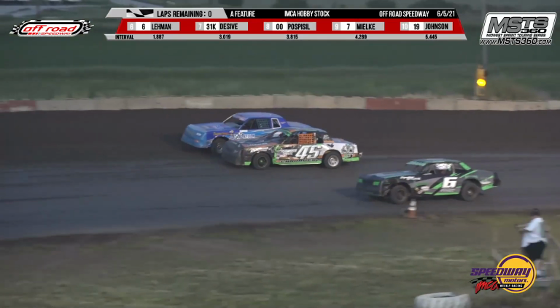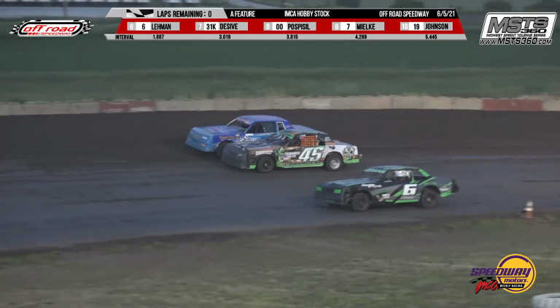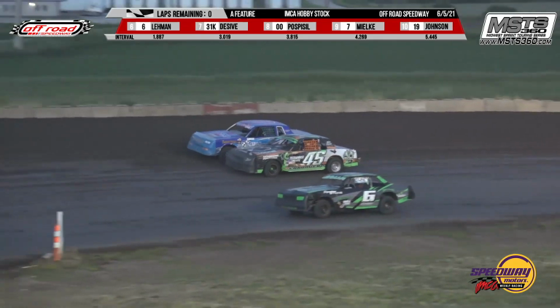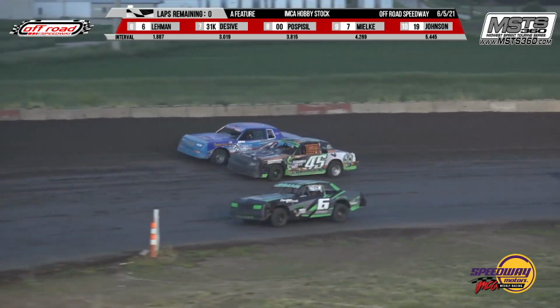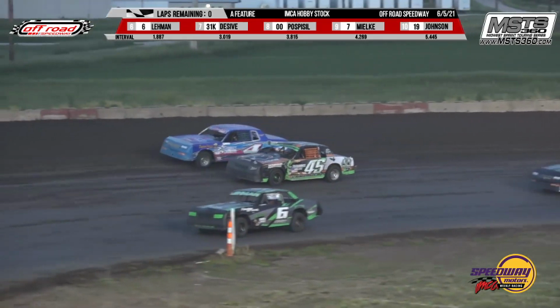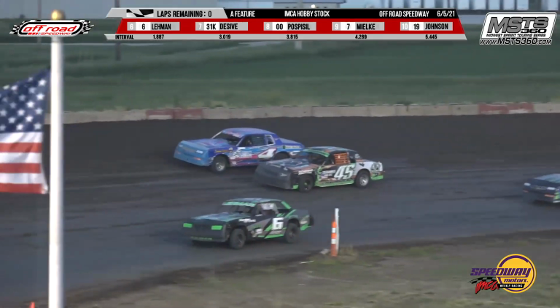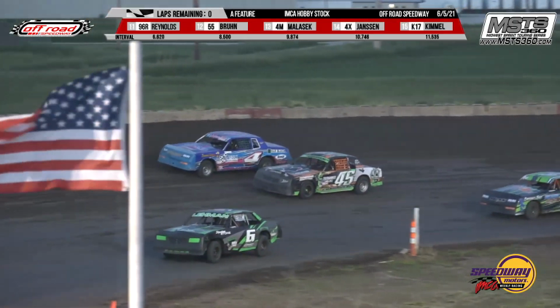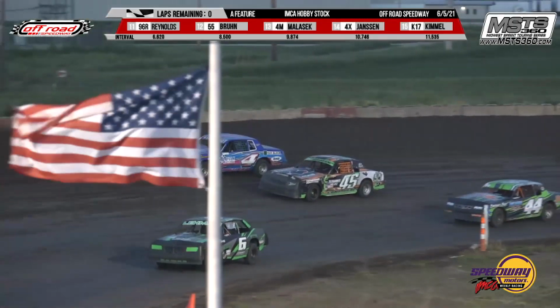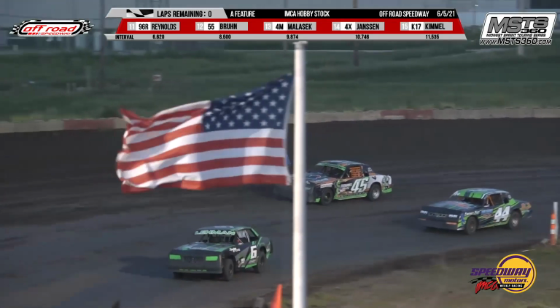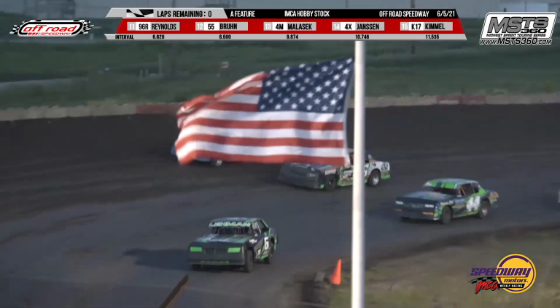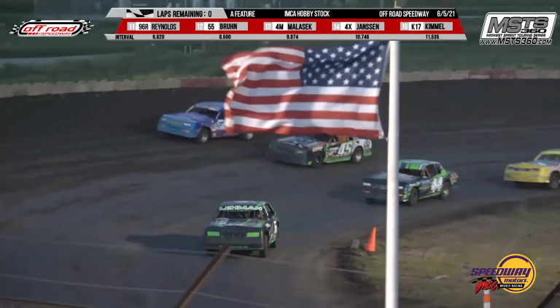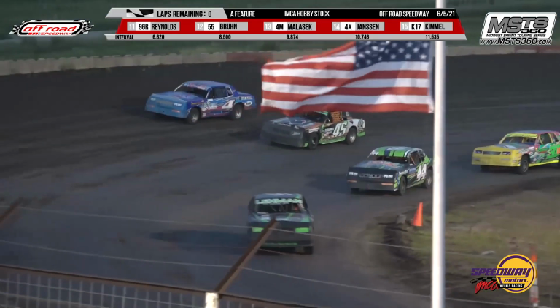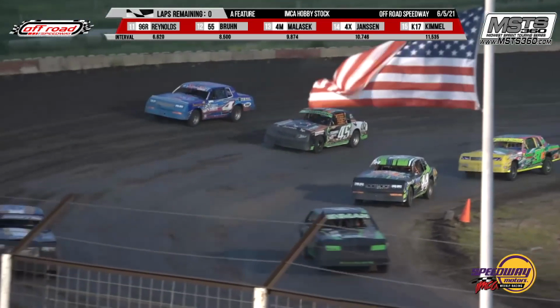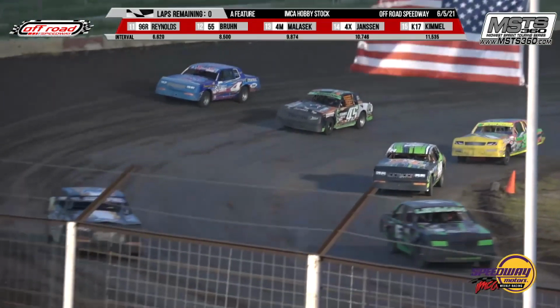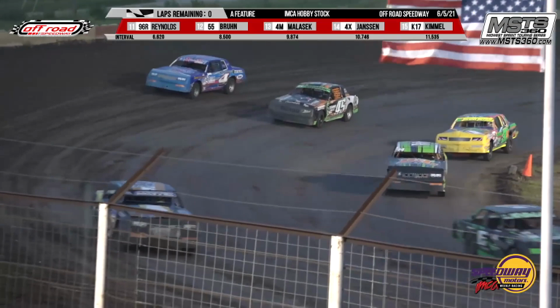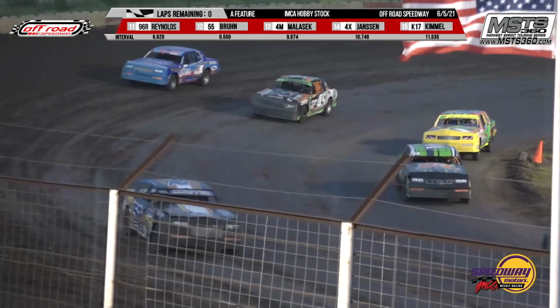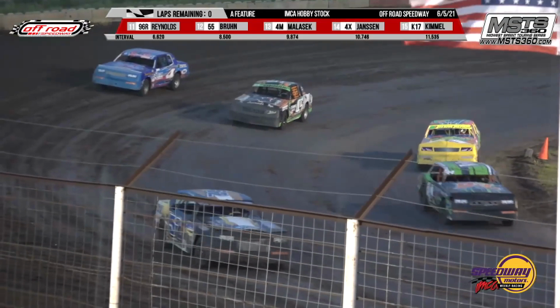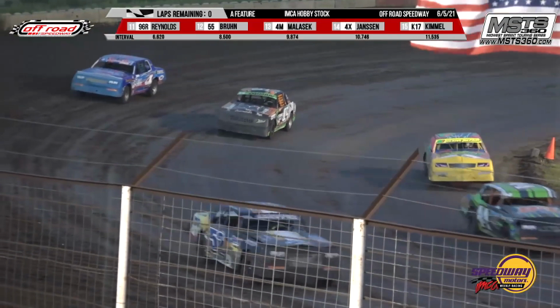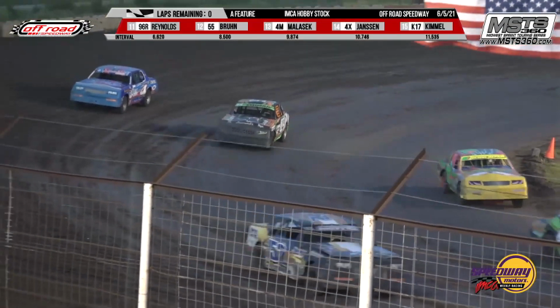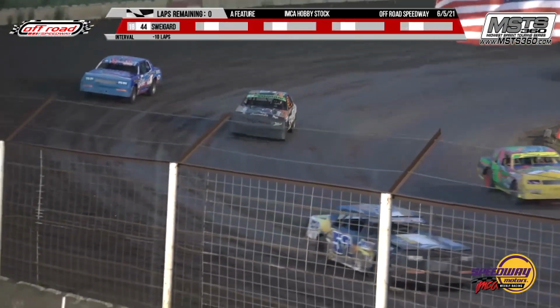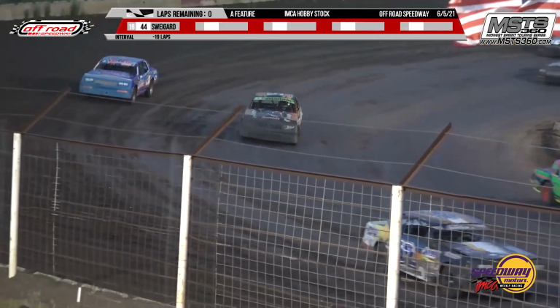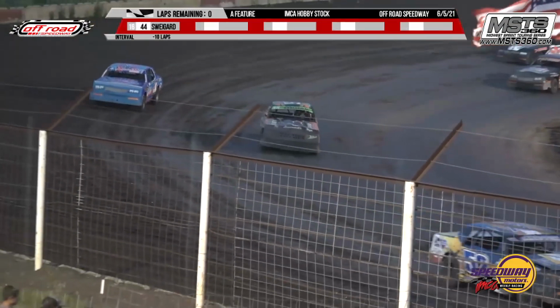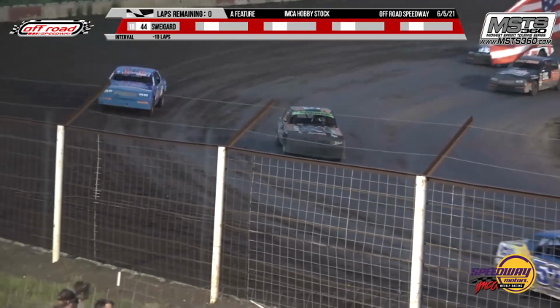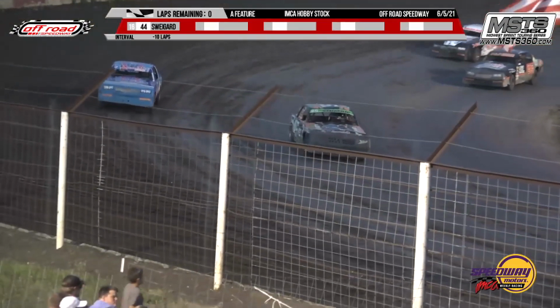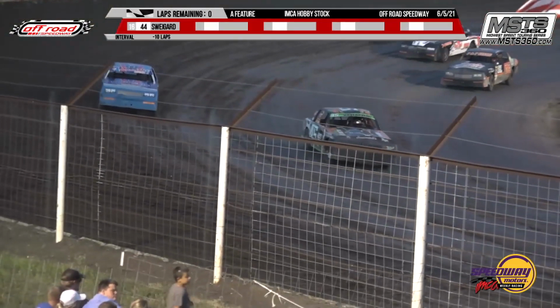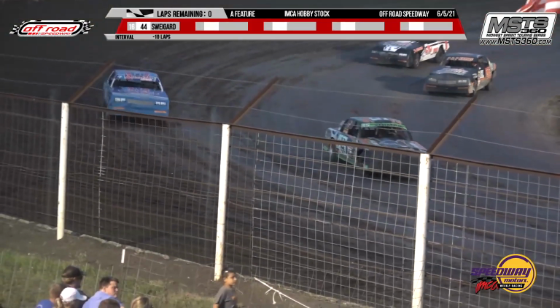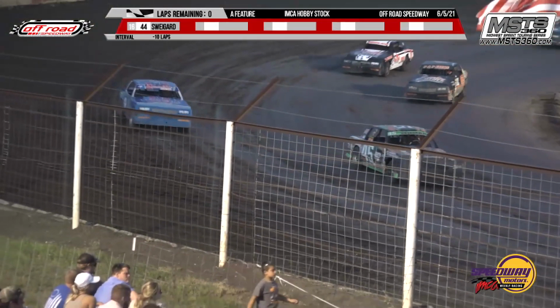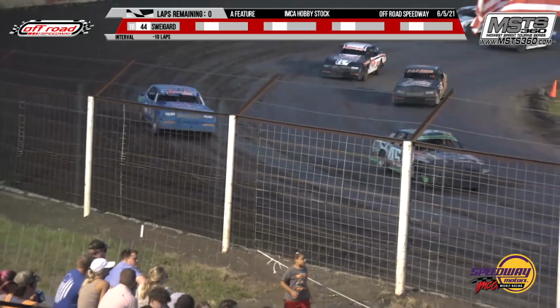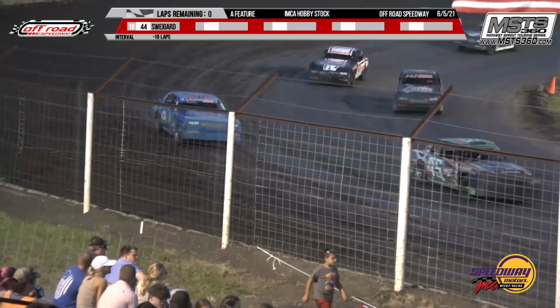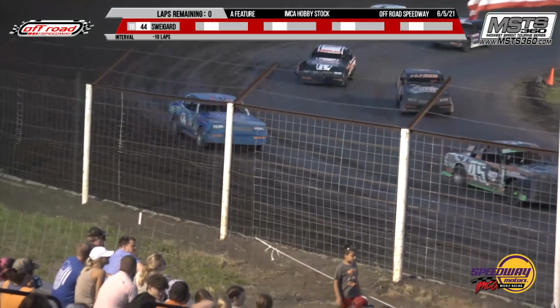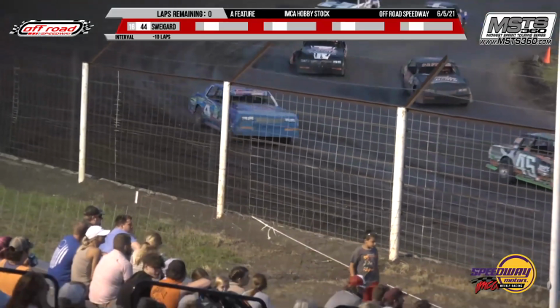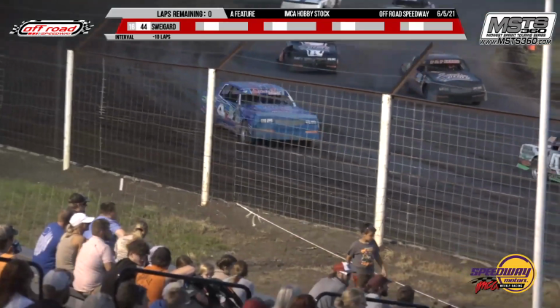Are you kidding me? This man last week — his car got all beat up. And how does he redeem himself? By pulling off the A feature win. Amen.